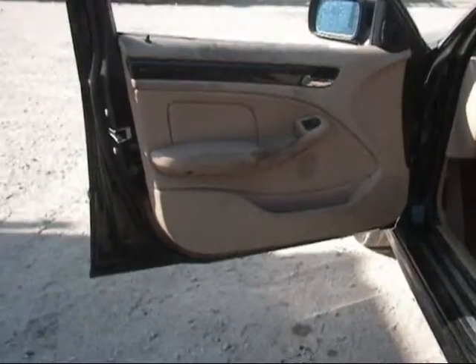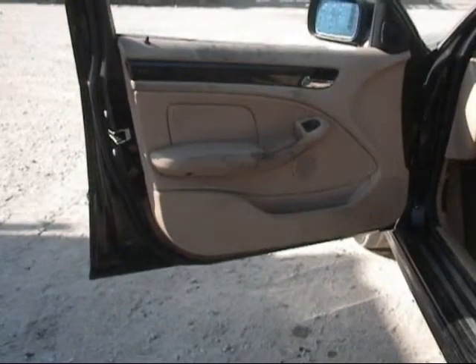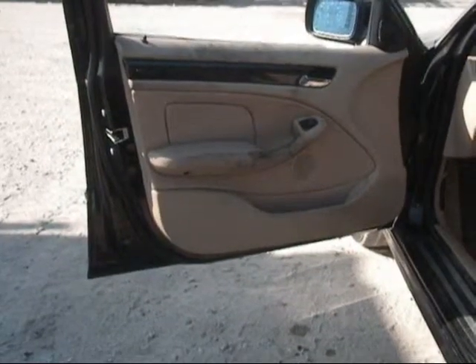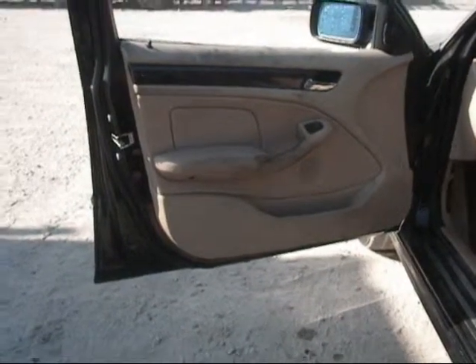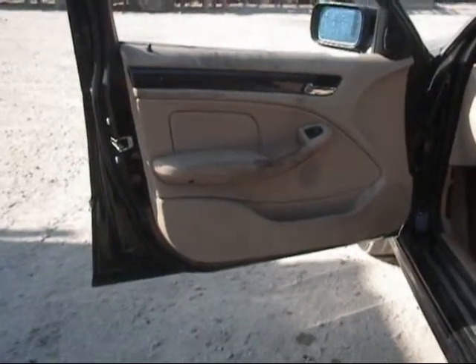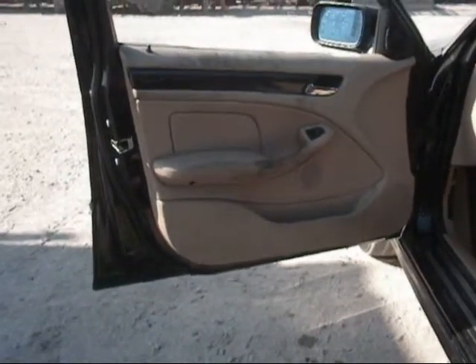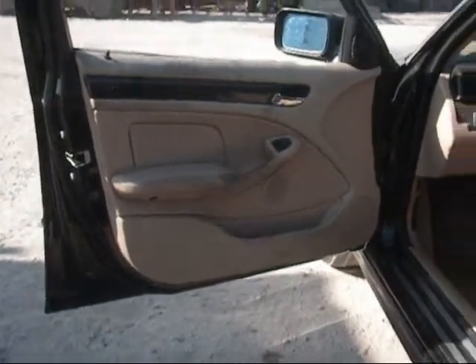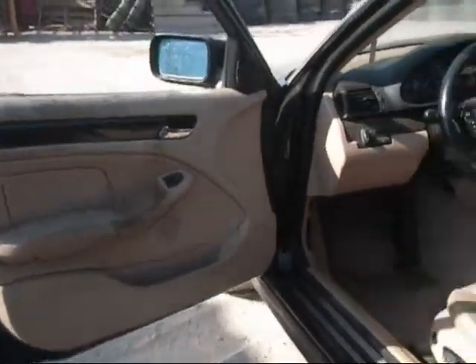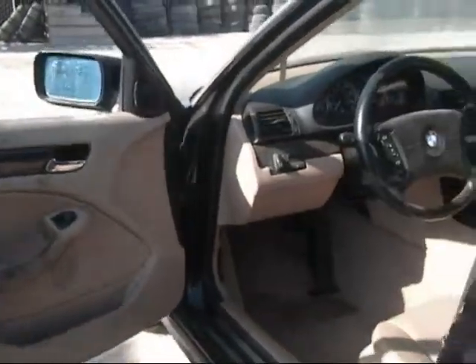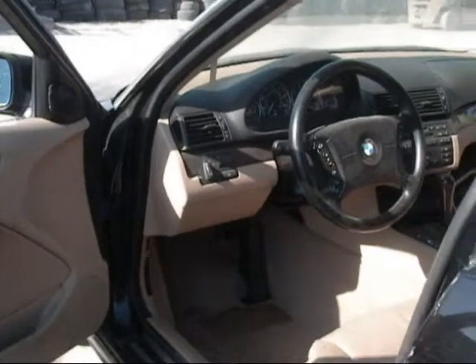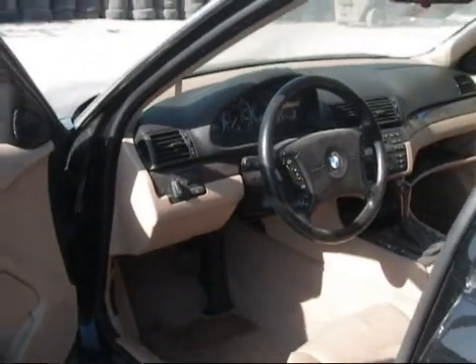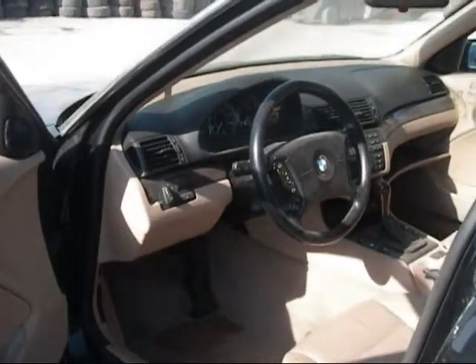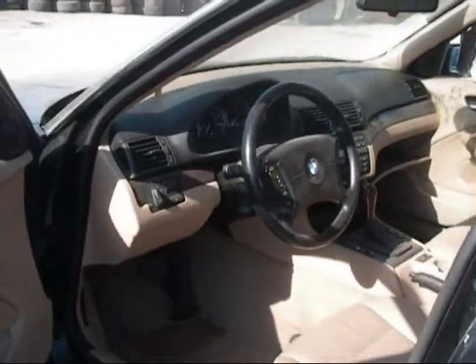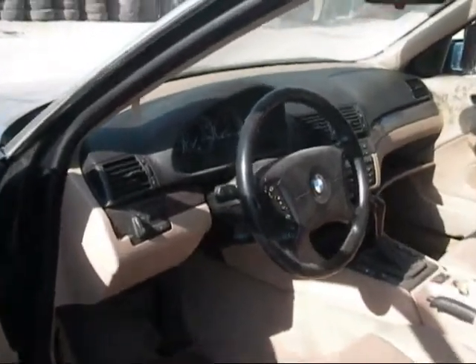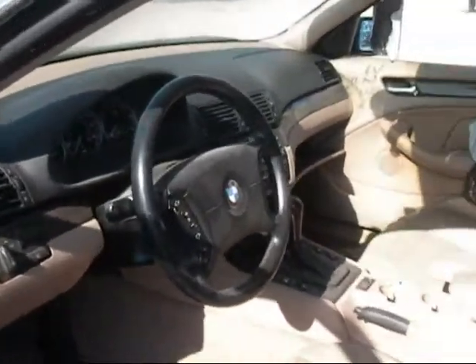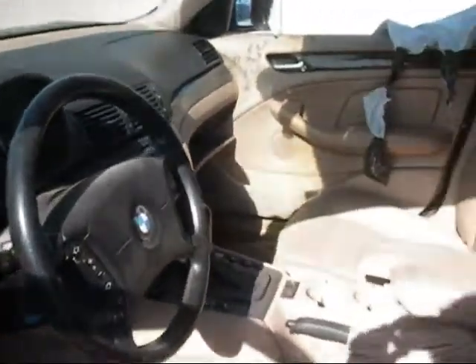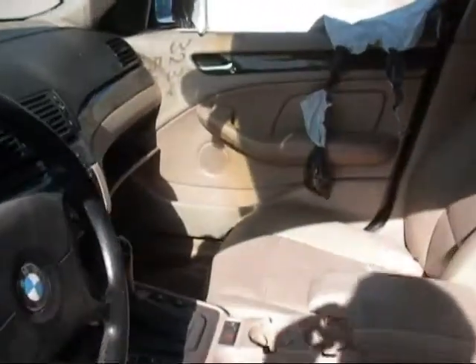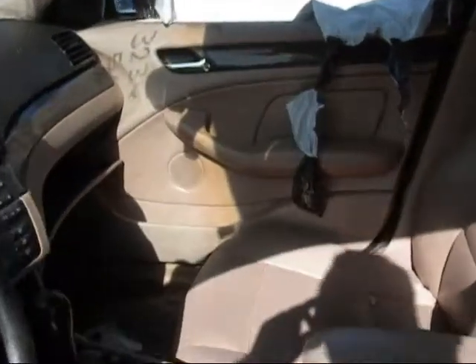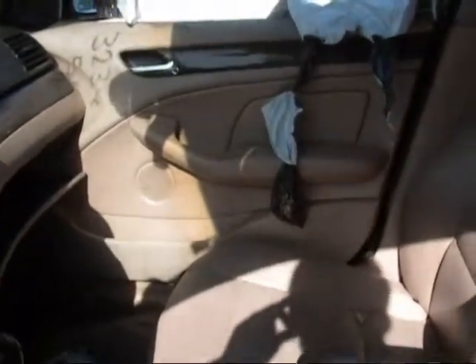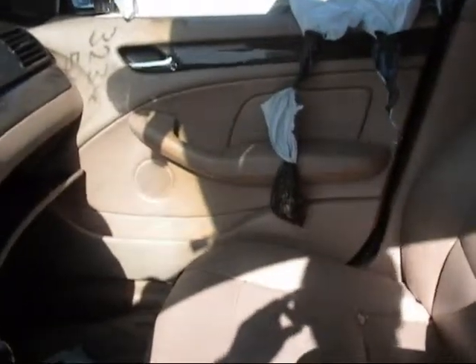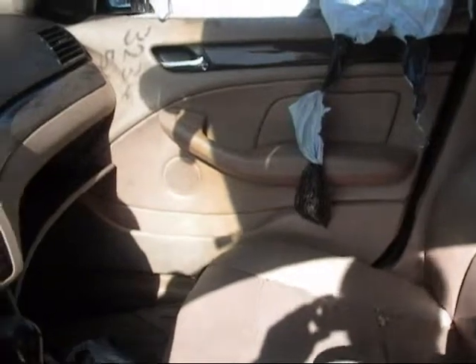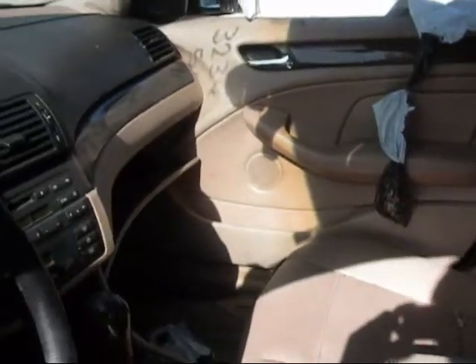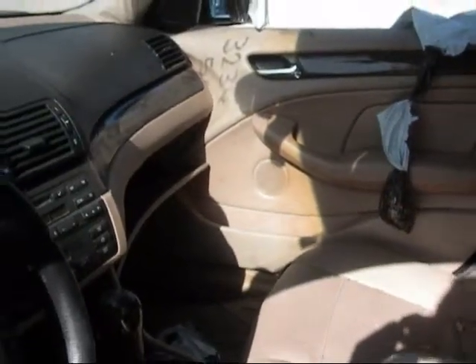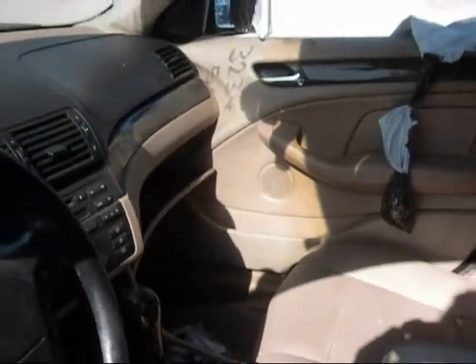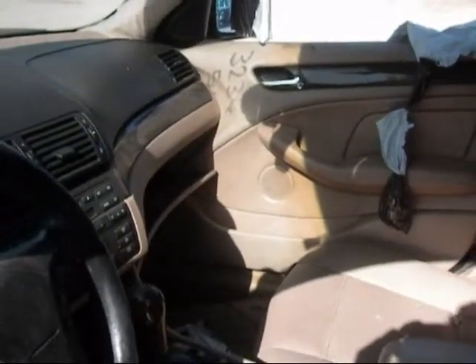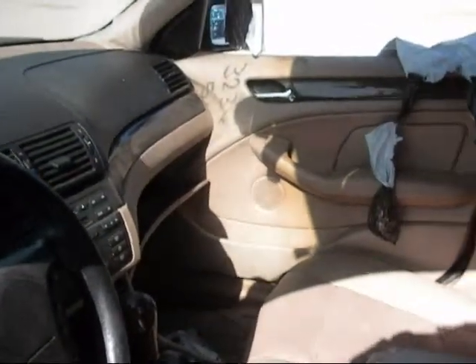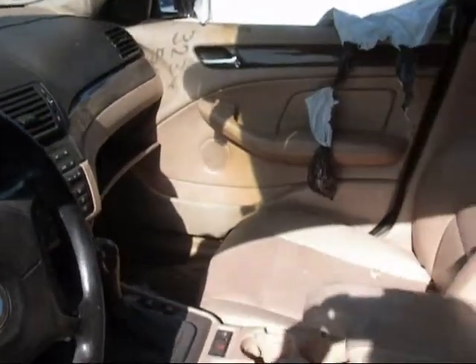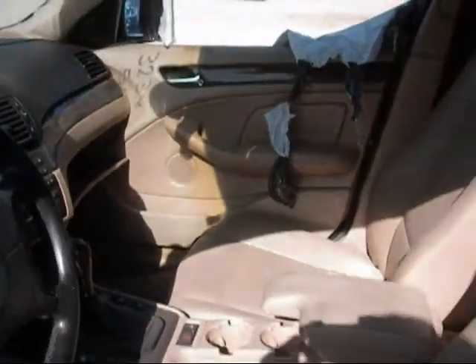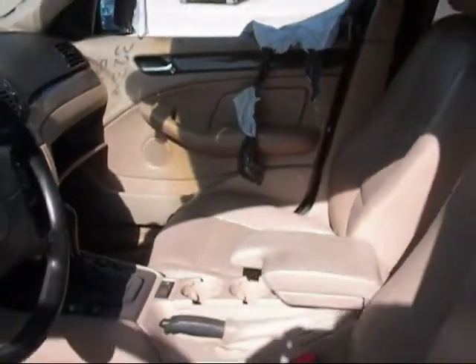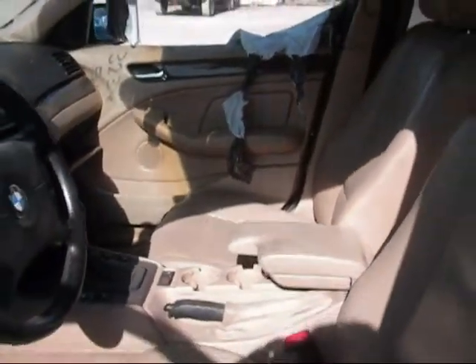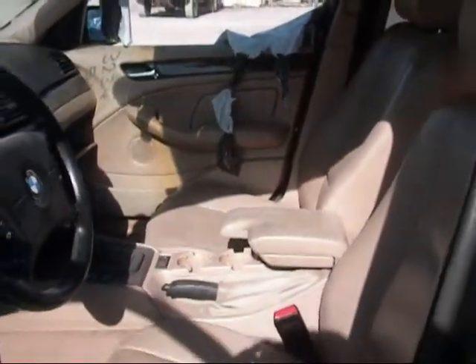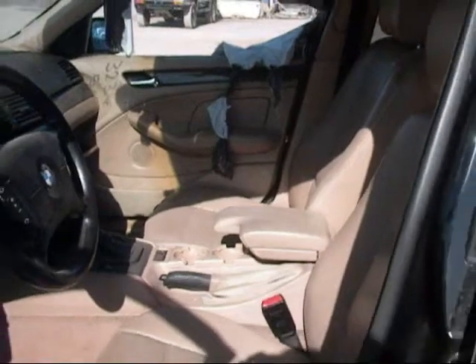The driver's side door panel is in good condition. Some staining on the interior. The dashboard is in good condition. The passenger side door panel is in good condition. And the back seat is in good condition.